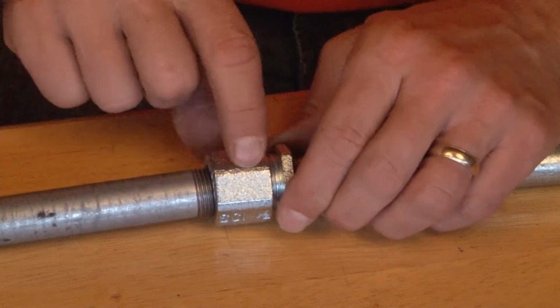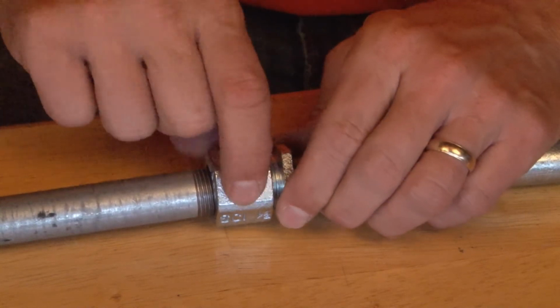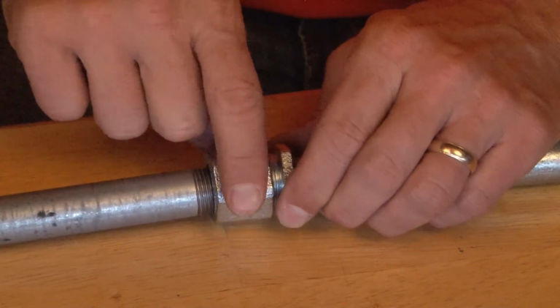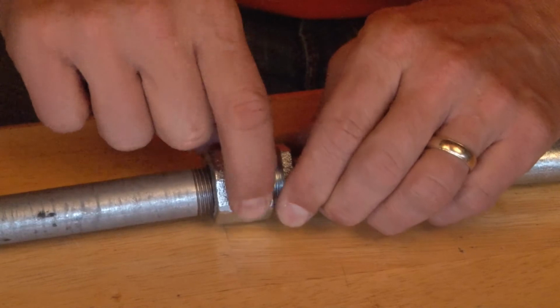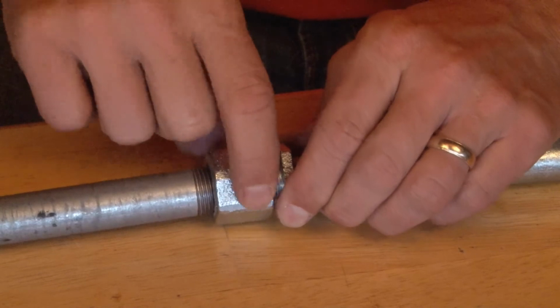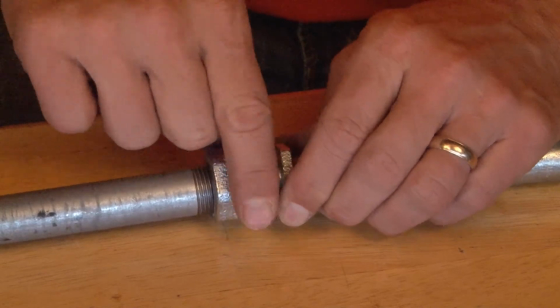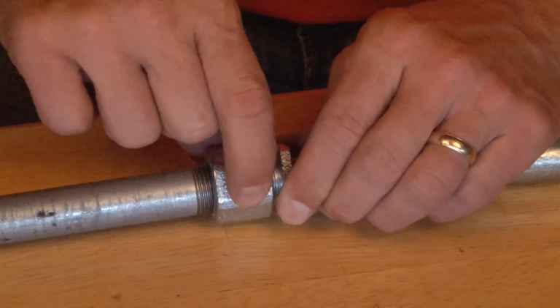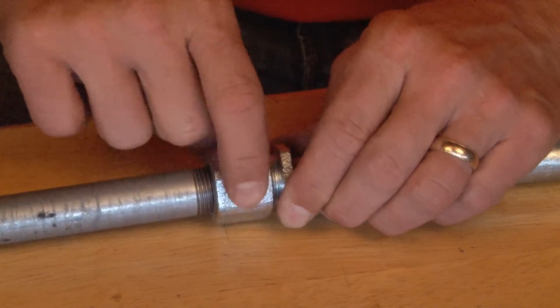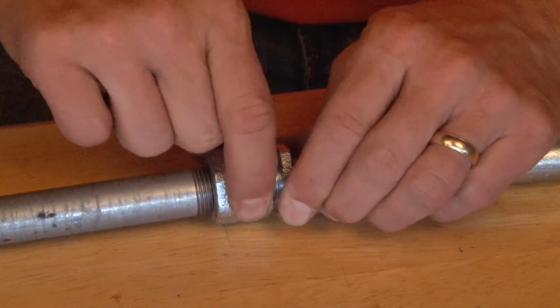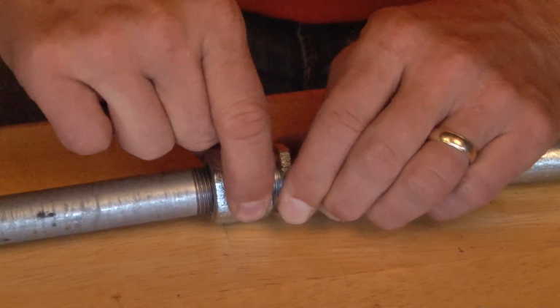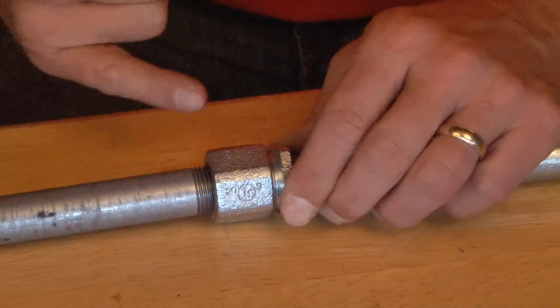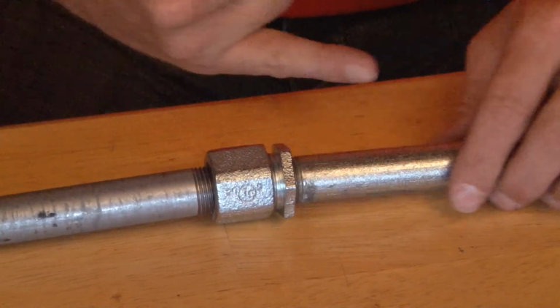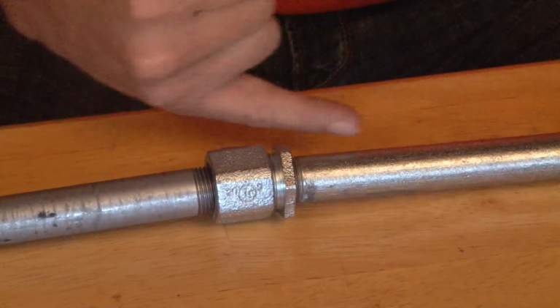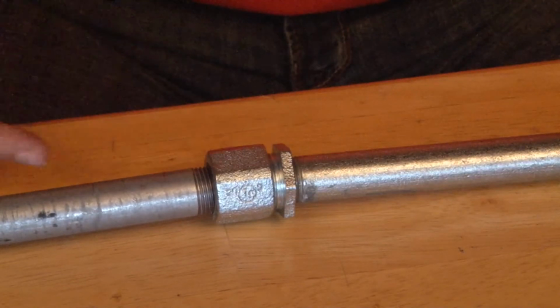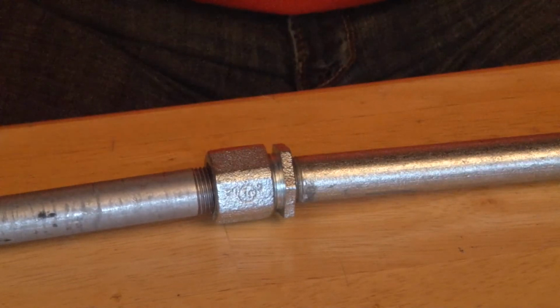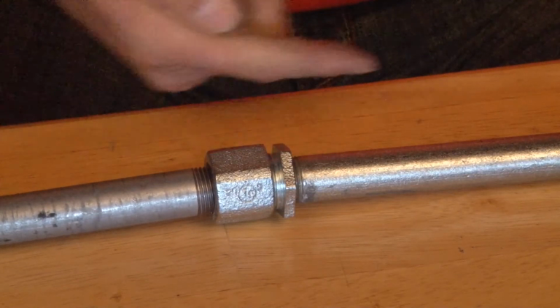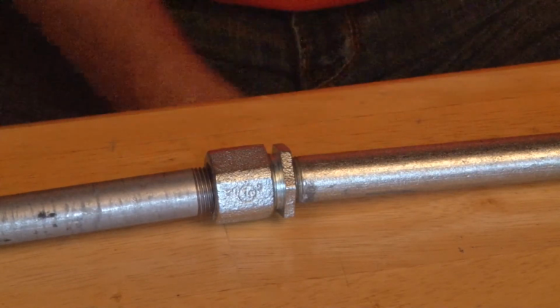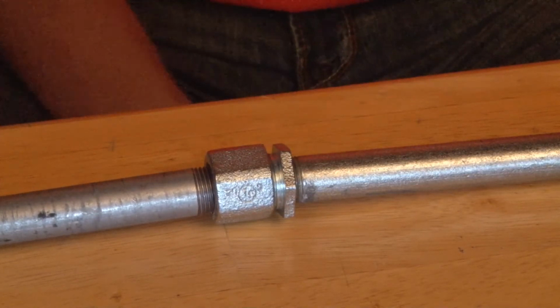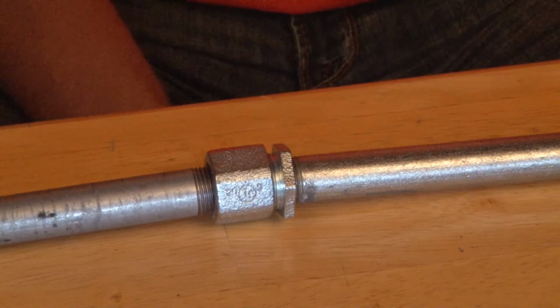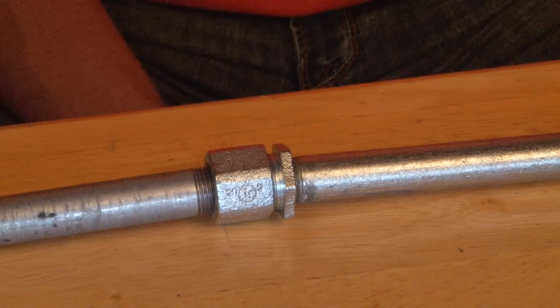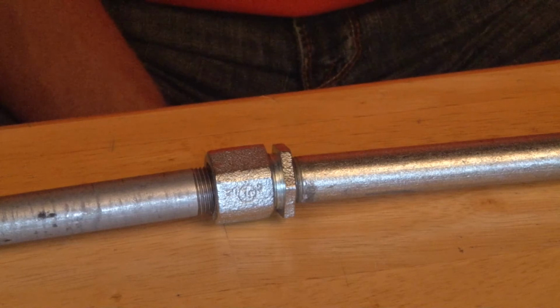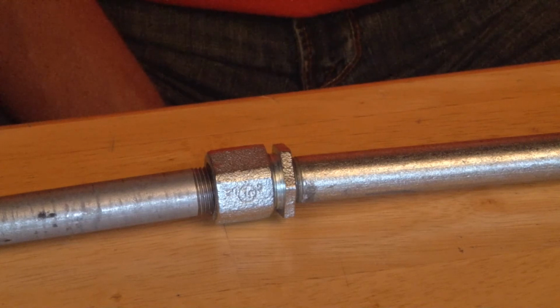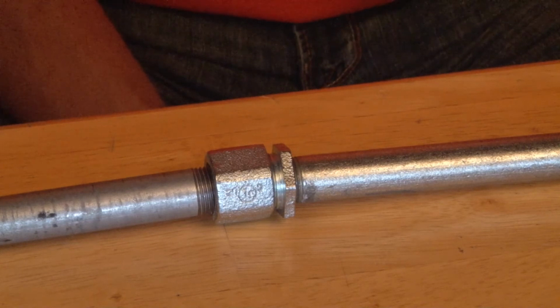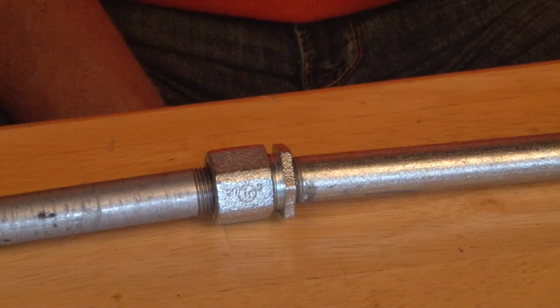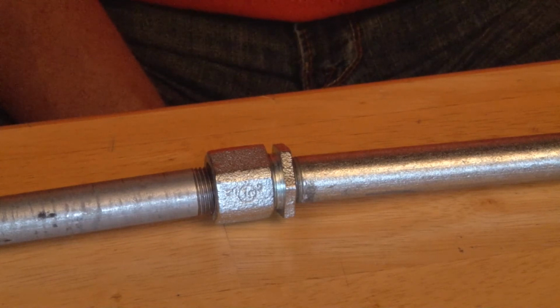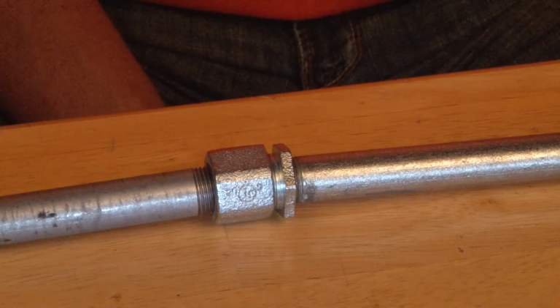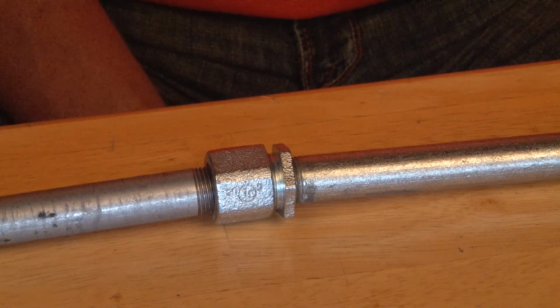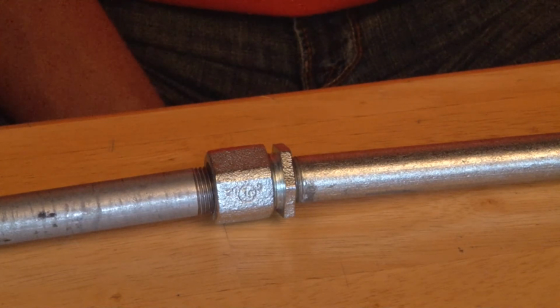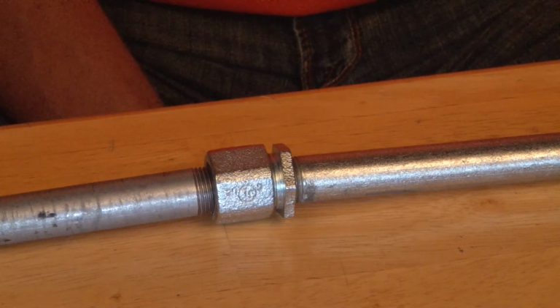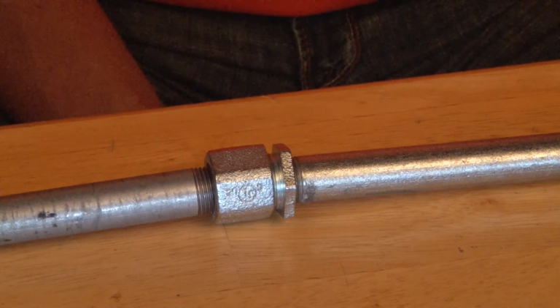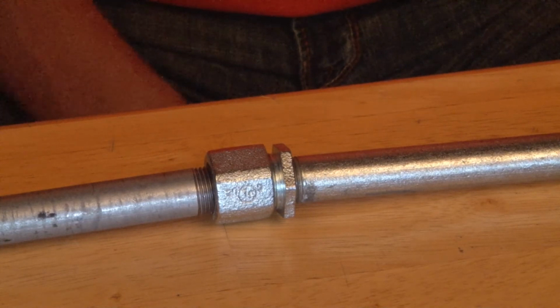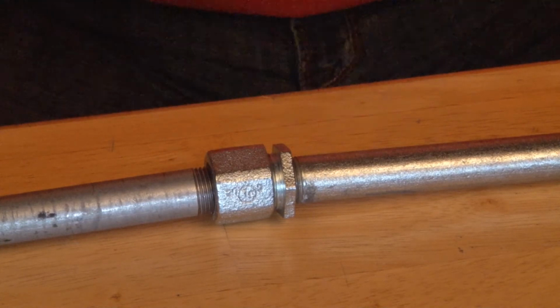Securing these flats and tightening them together, you've now completed the transition and you're ready for wire pull. For these and other great products, be sure to visit GarvinIndustries.com.